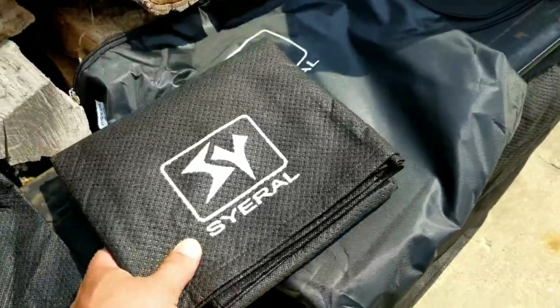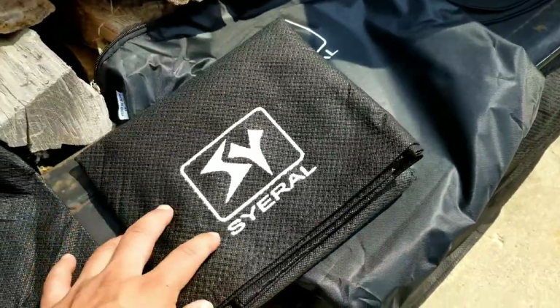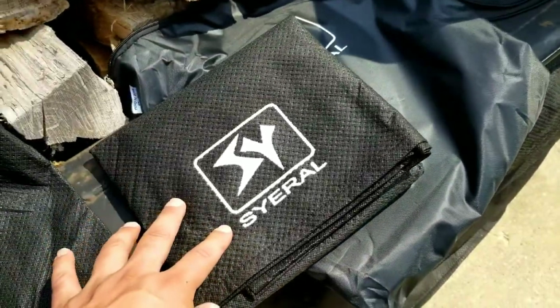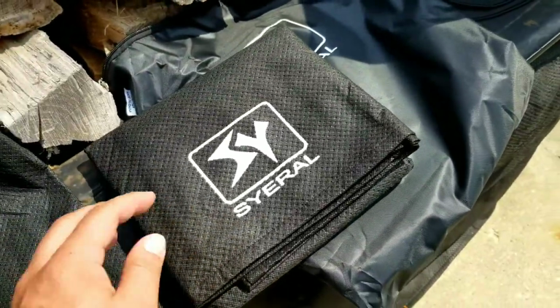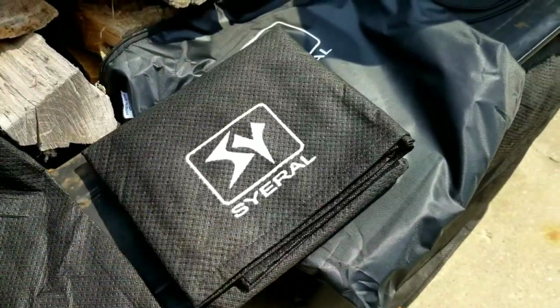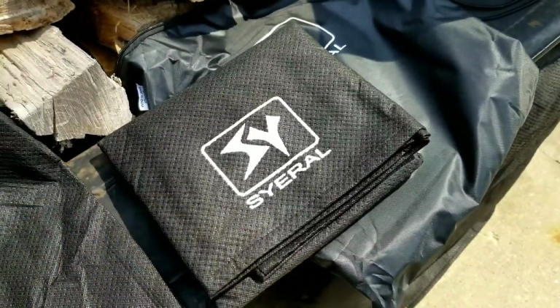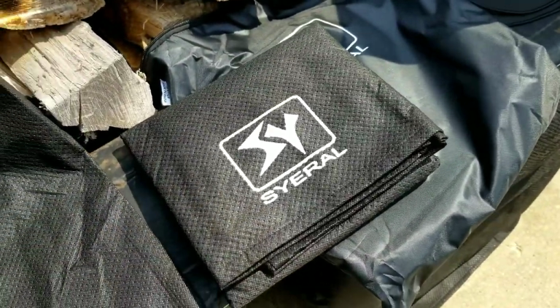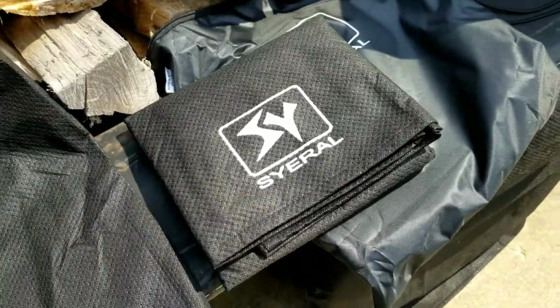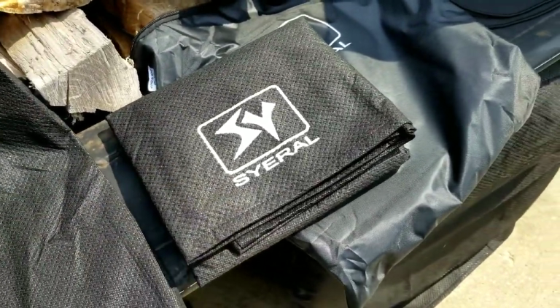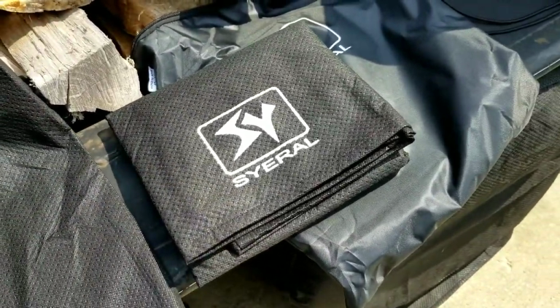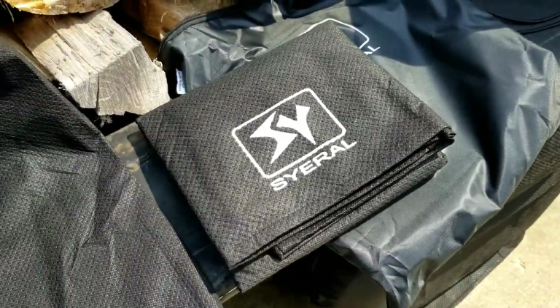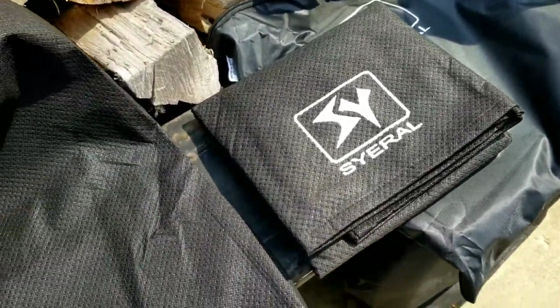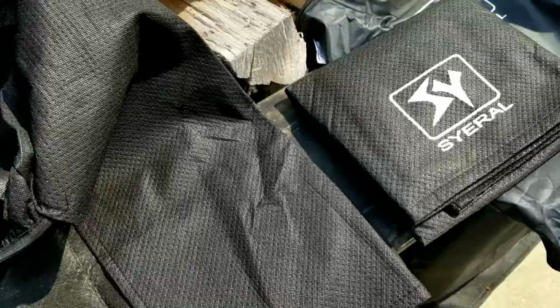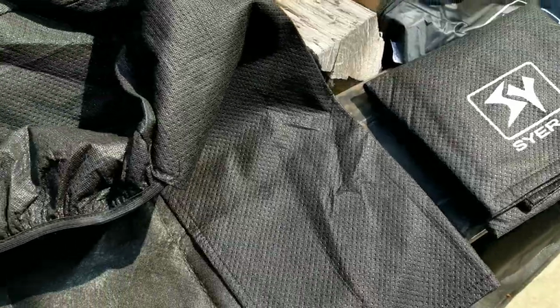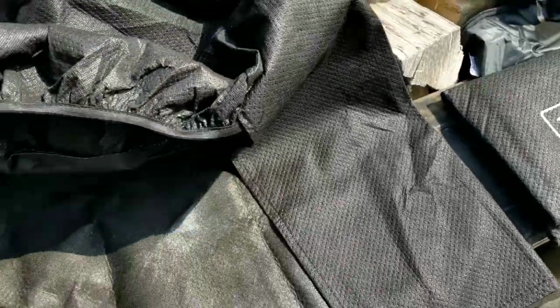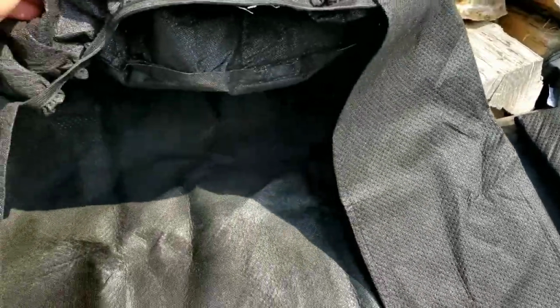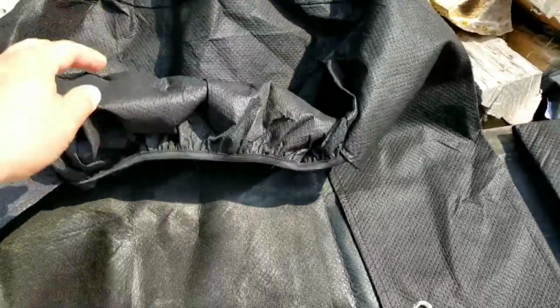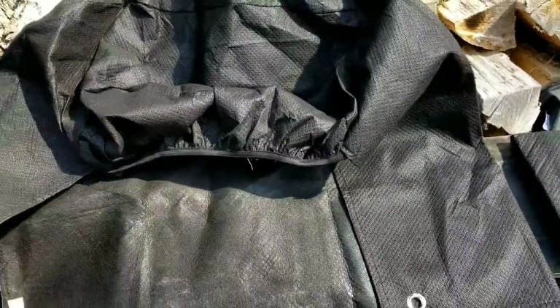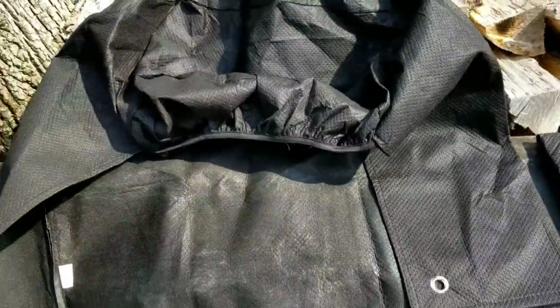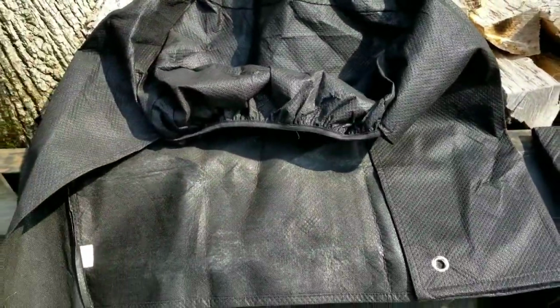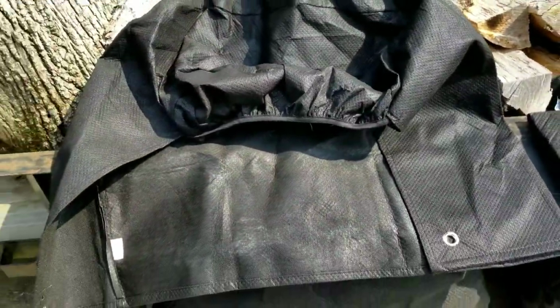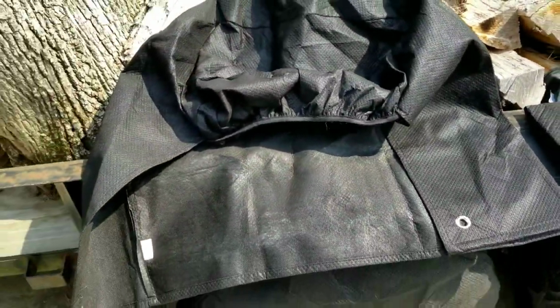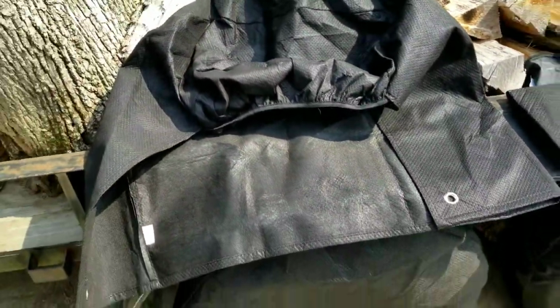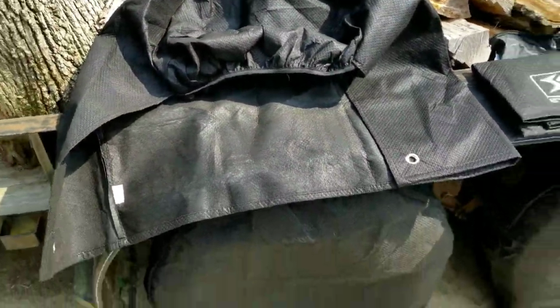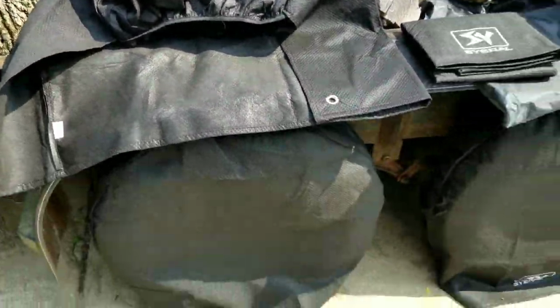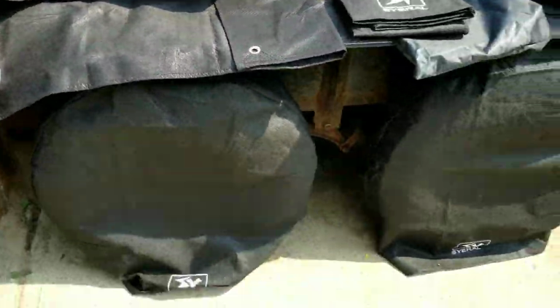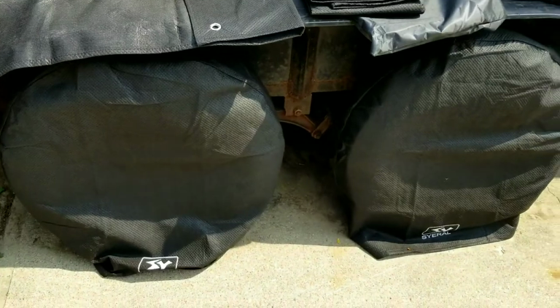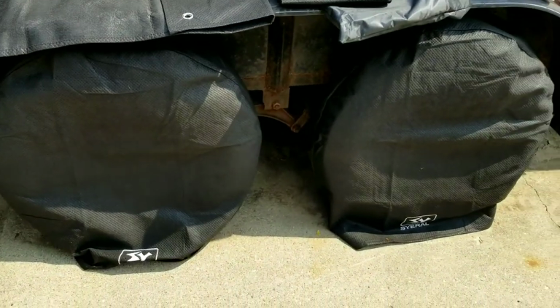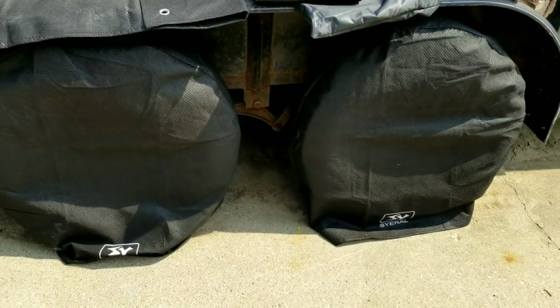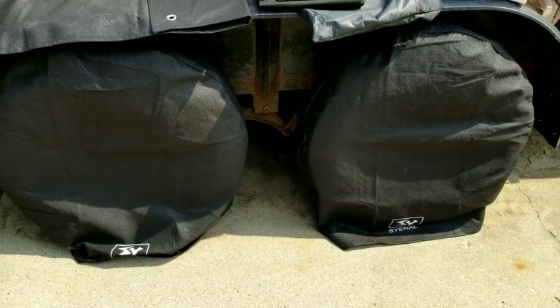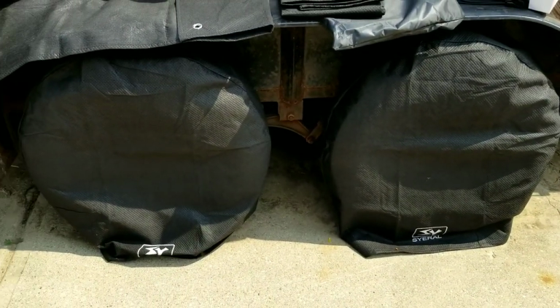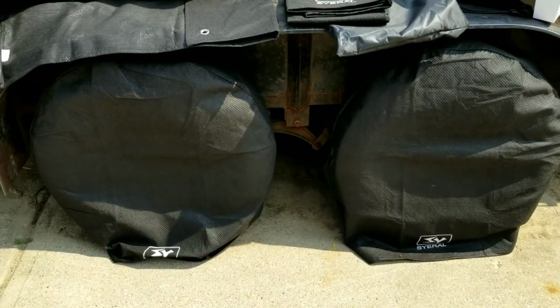This is what the car tire covers look like when they're folded. Here's one unfolded so you can see the back, and this is what they look like after they've been installed.